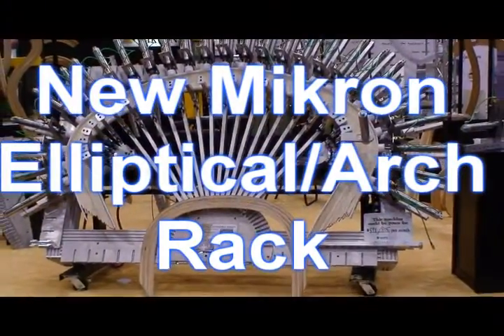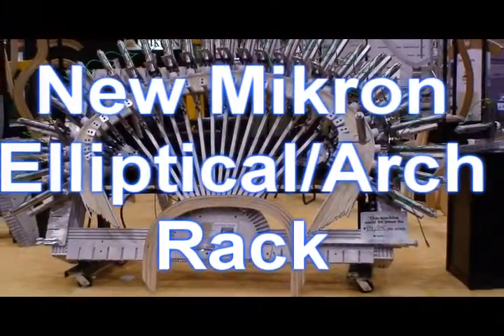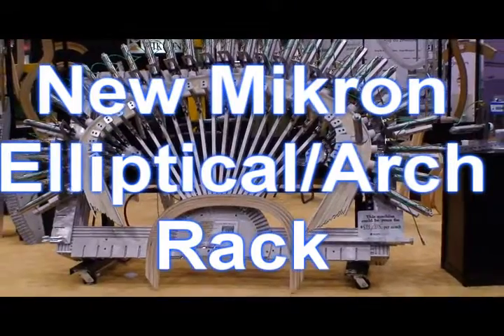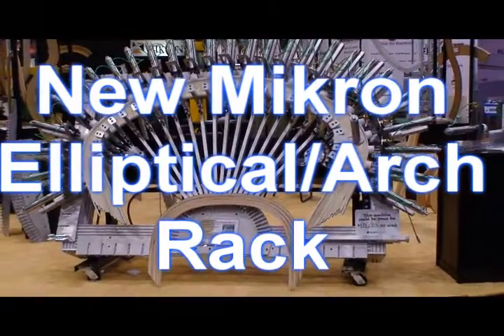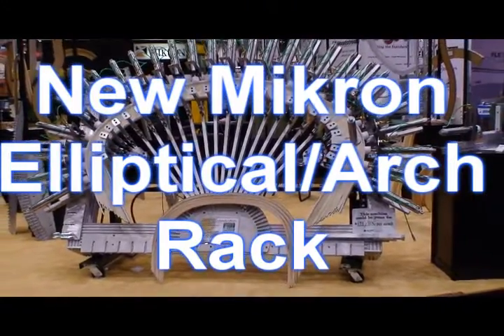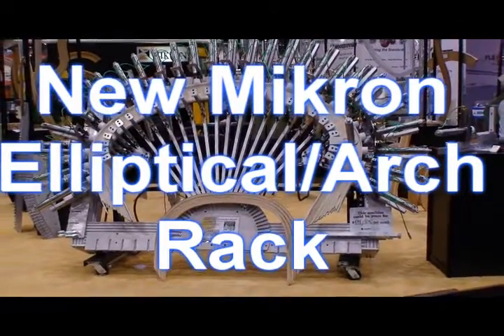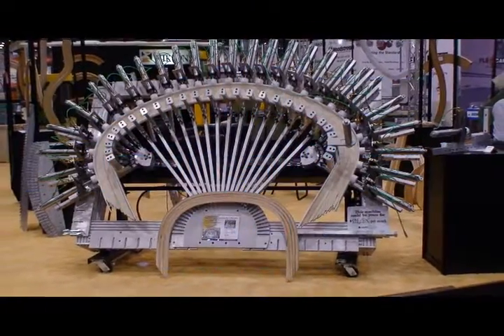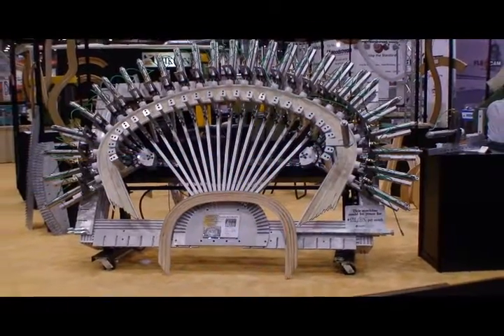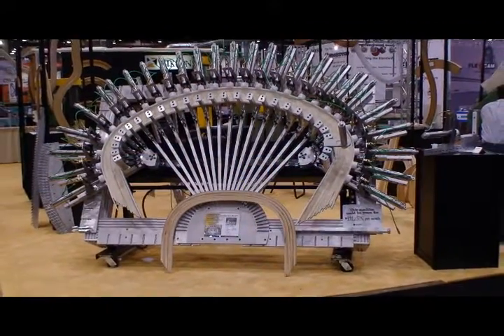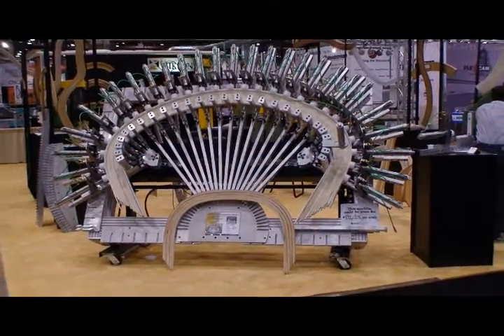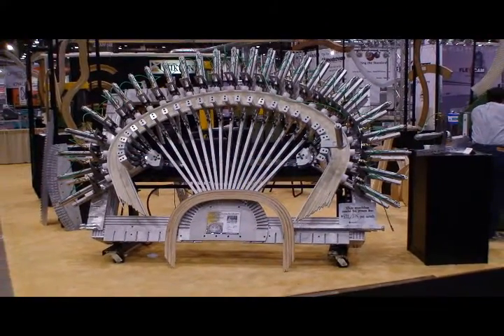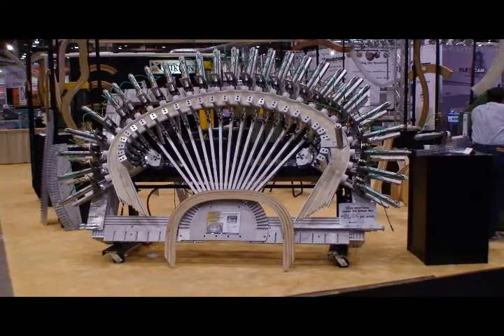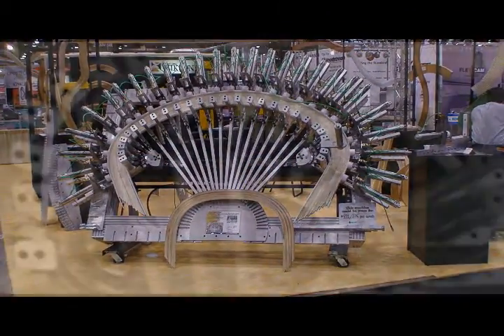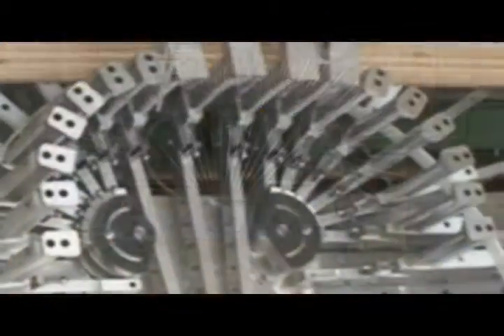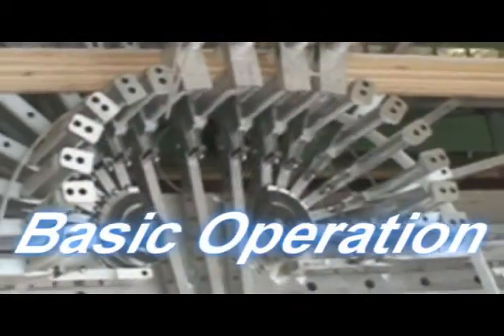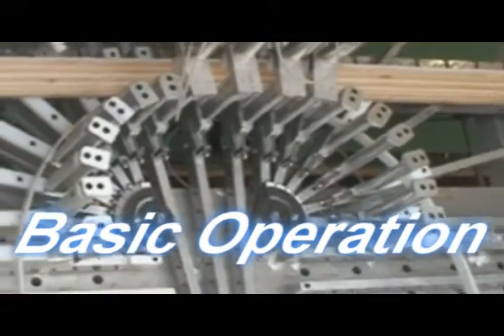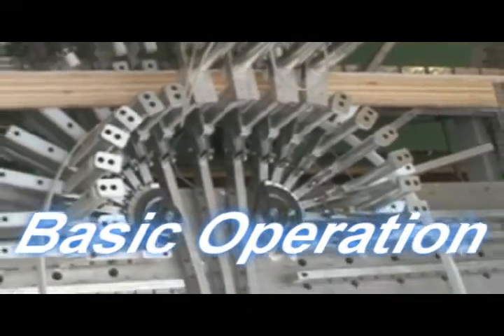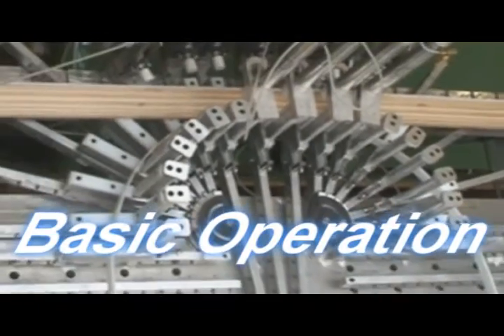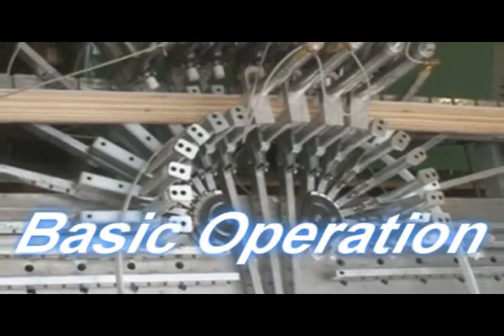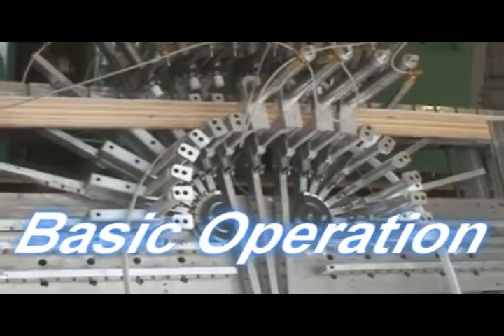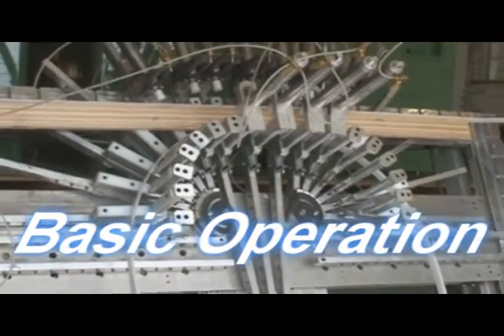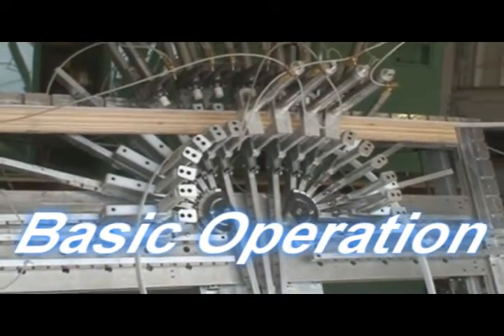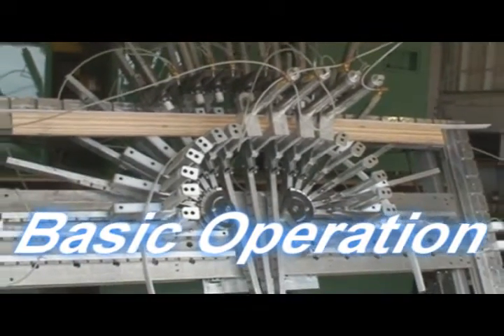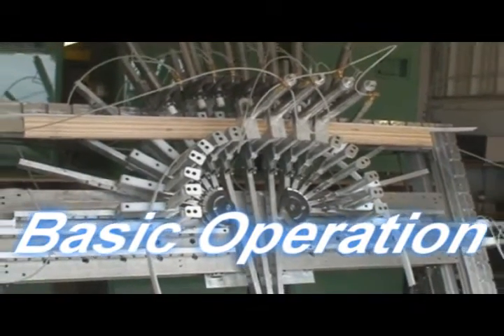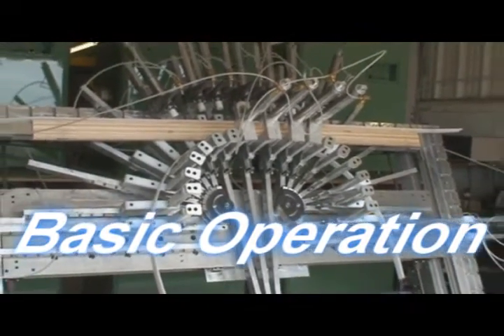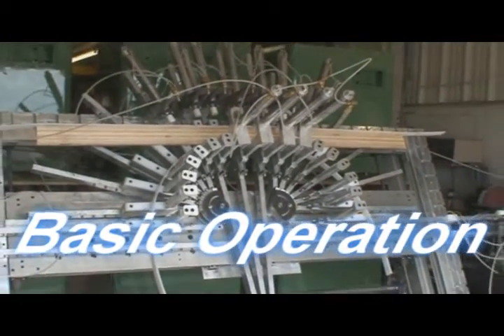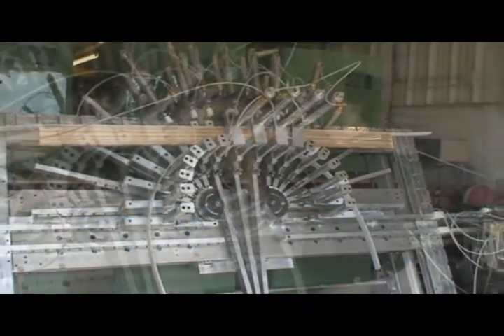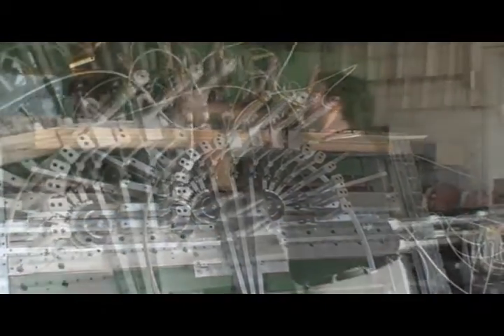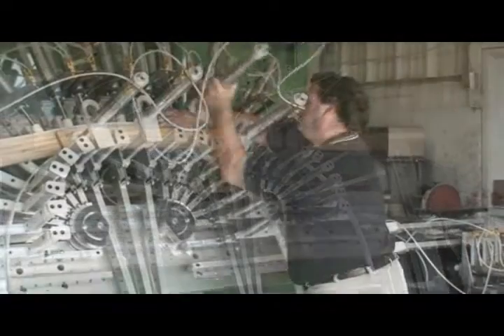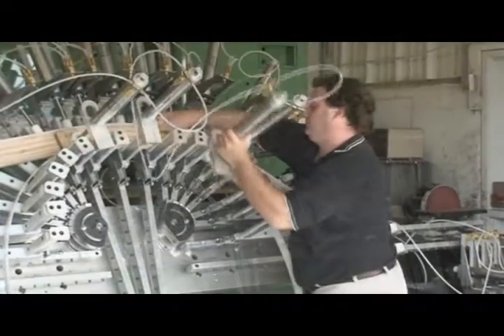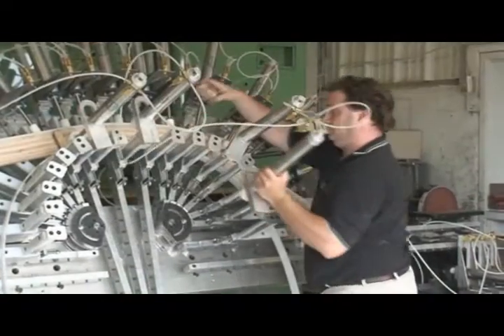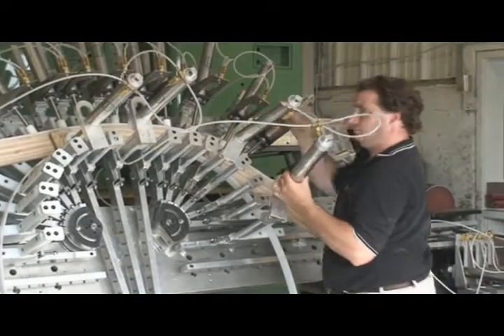Your customers are demanding more complex architectural millwork with shorter deadlines. Micron is here as your partner to give you the most advanced woodworking precision machines to handle all your woodworking needs.